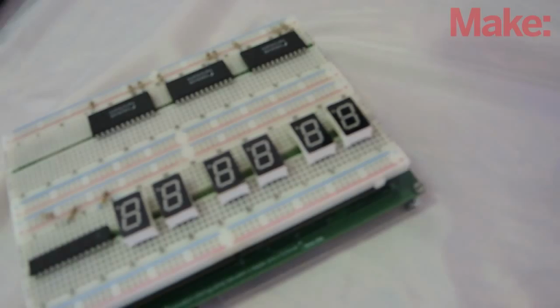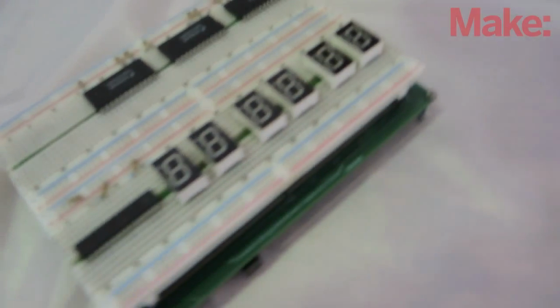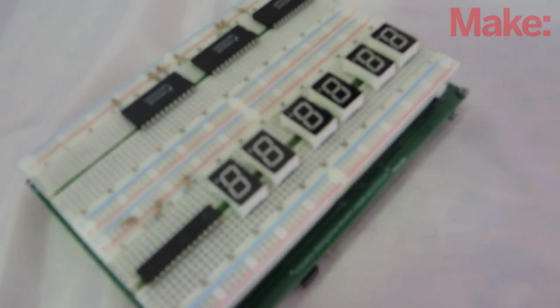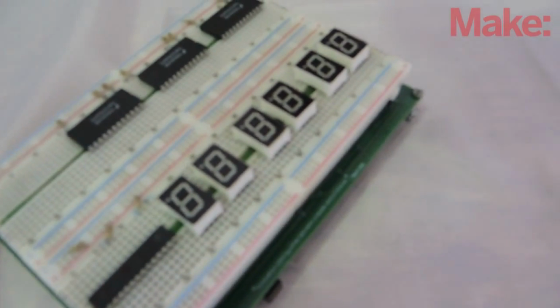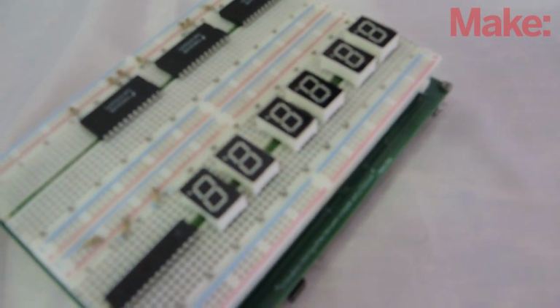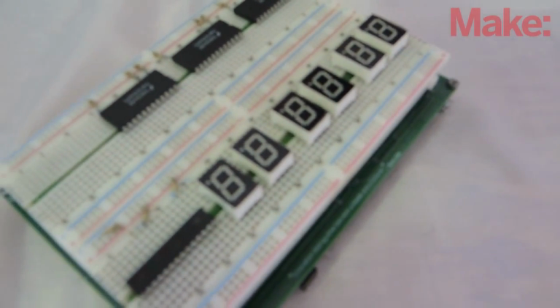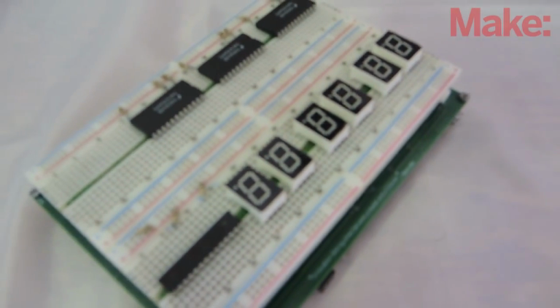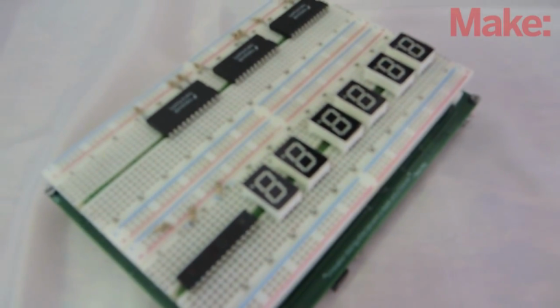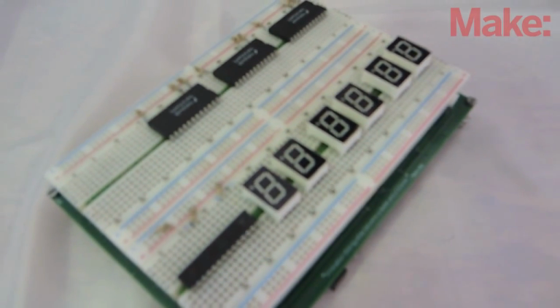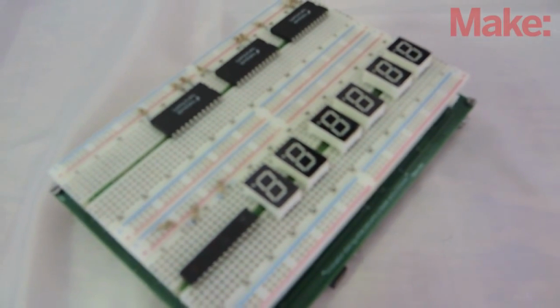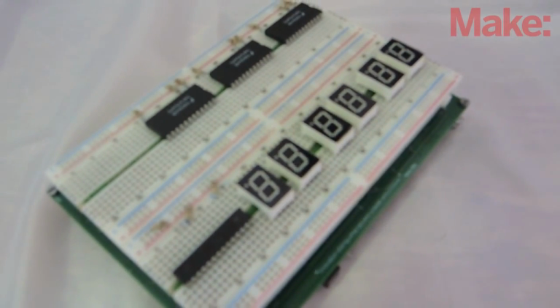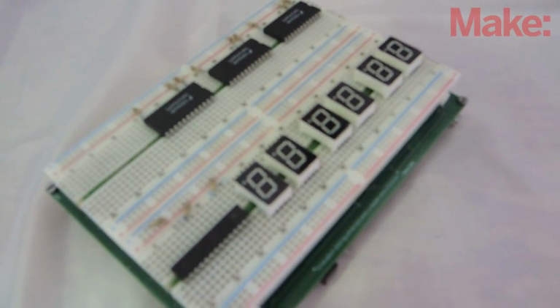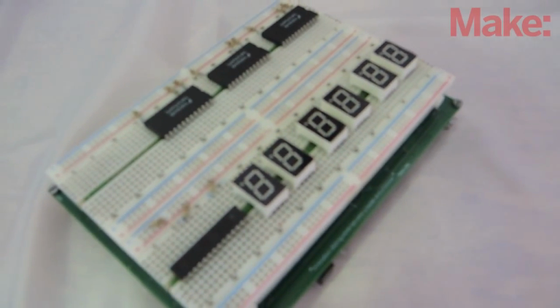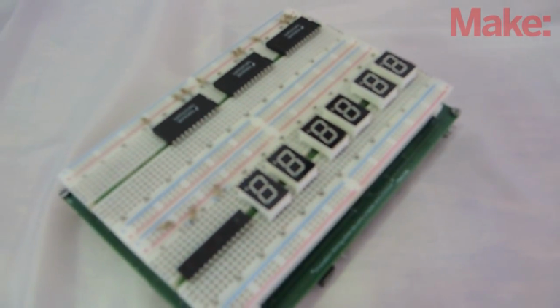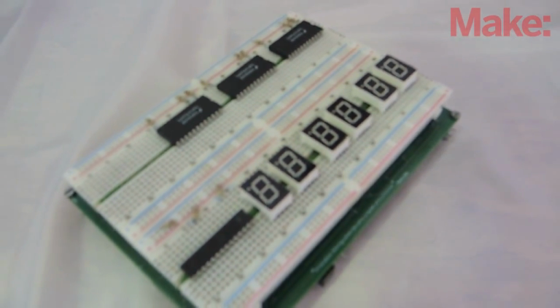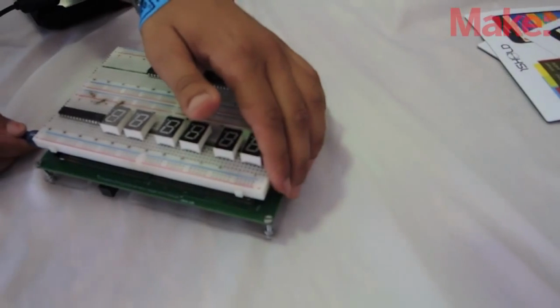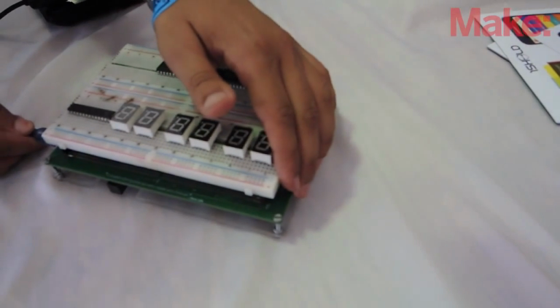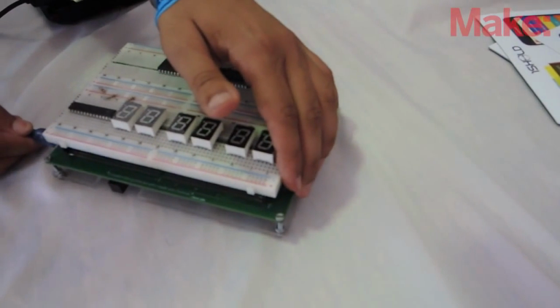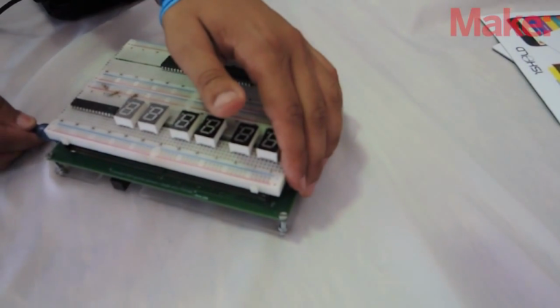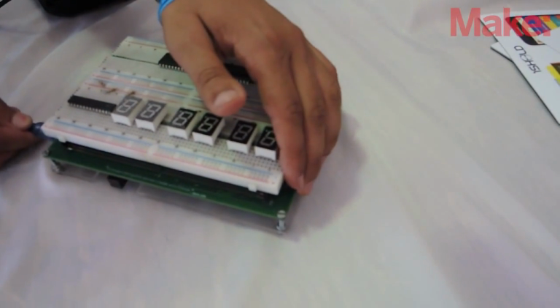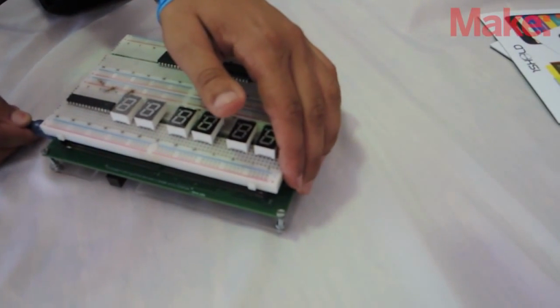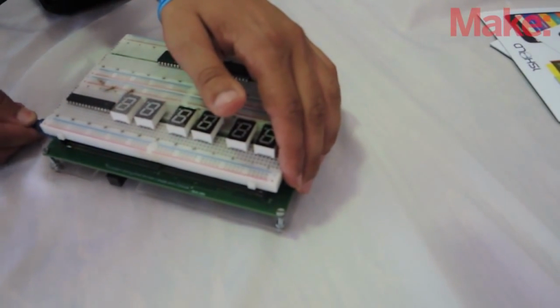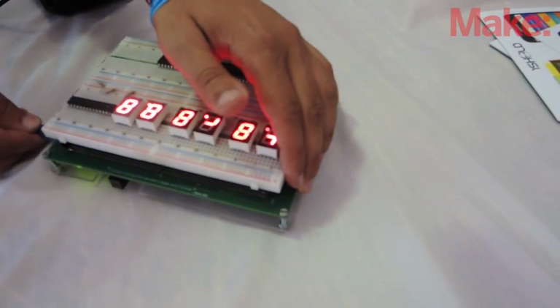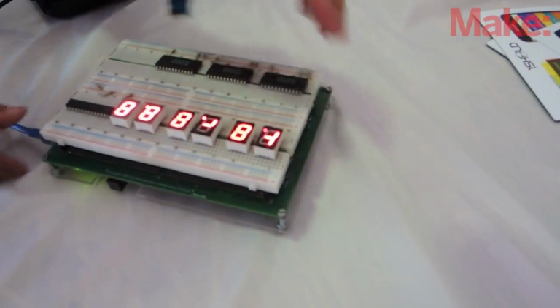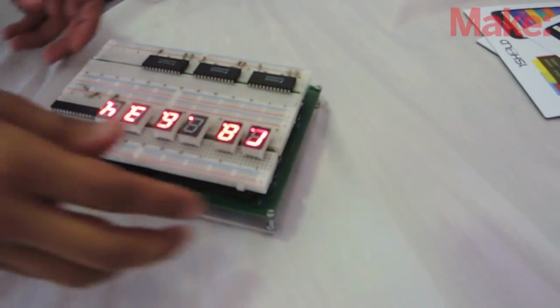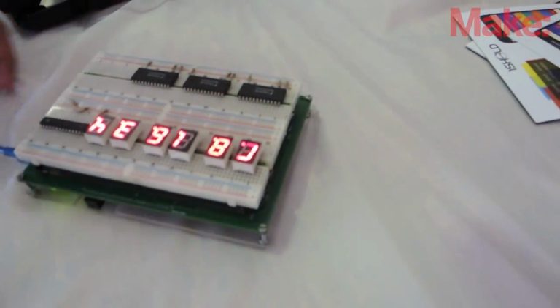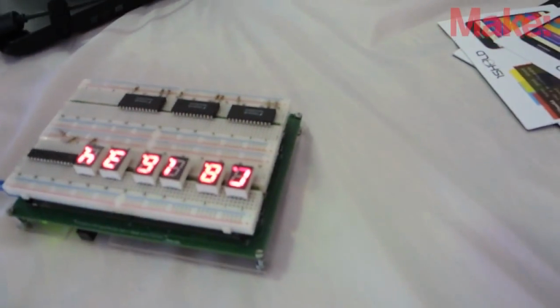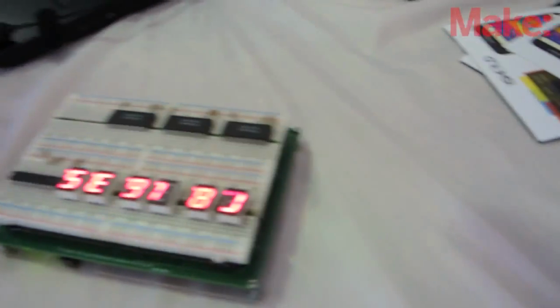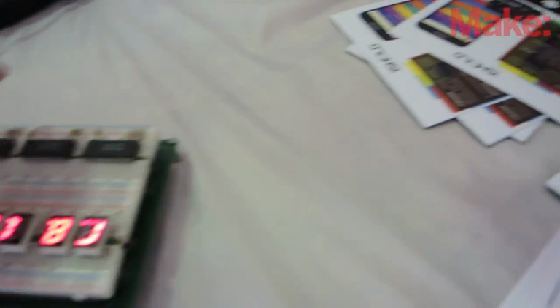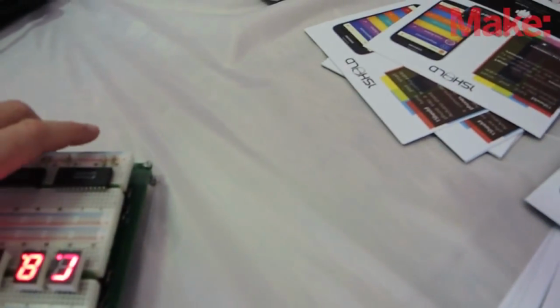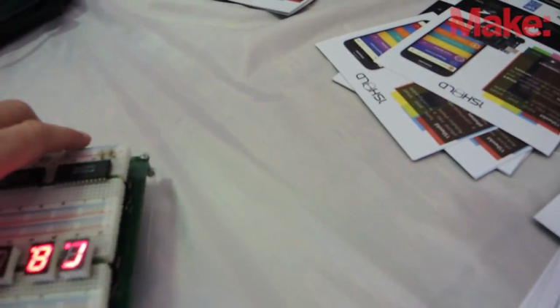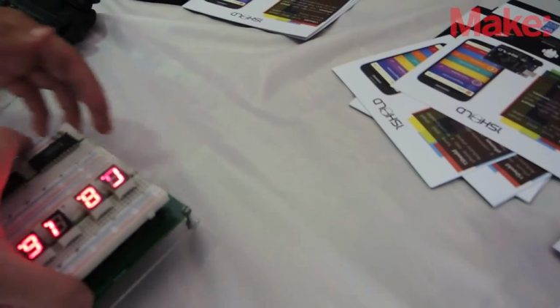Our newest product is called the Smart Breadboard. It's basically a breadboard without wires. You program it through a computer software, you draw the schematic, and these schematic designs or connections are downloaded onto the hardware controller. It does all the connections for you.